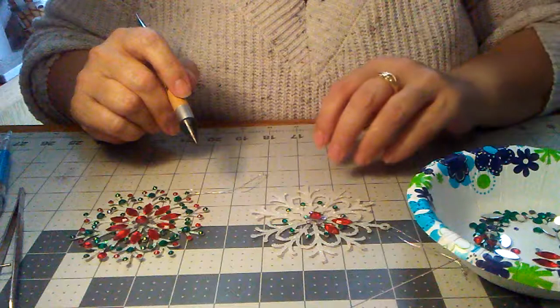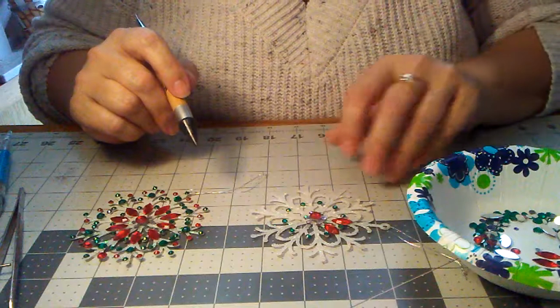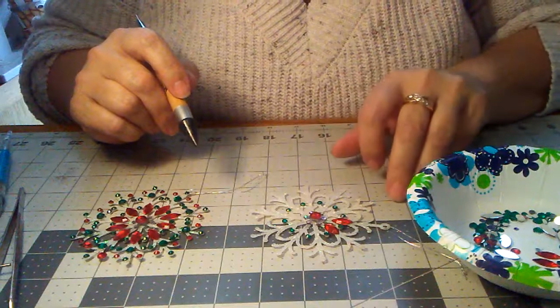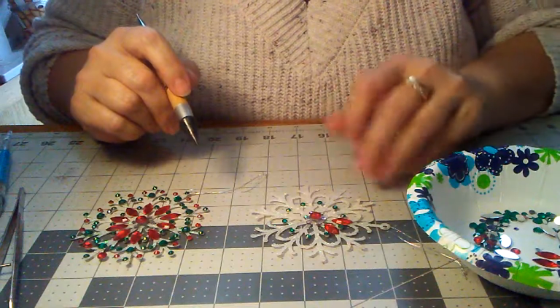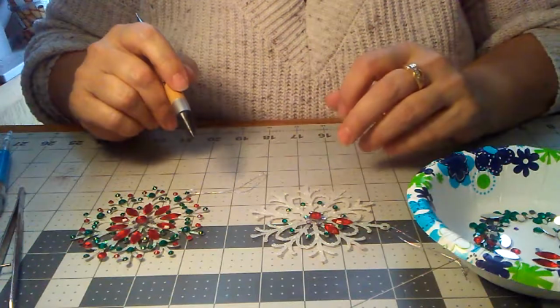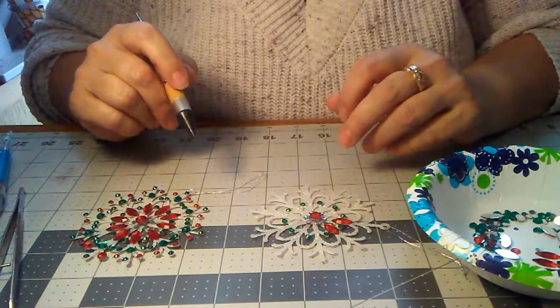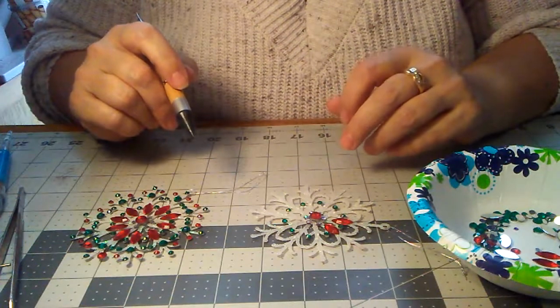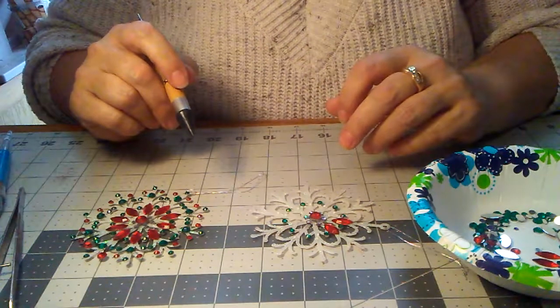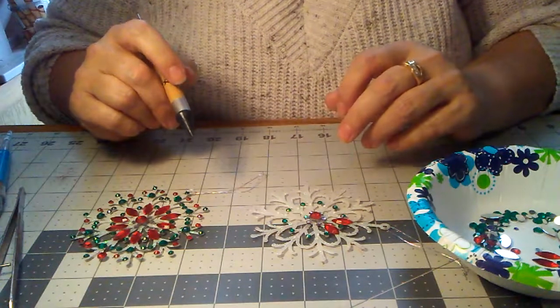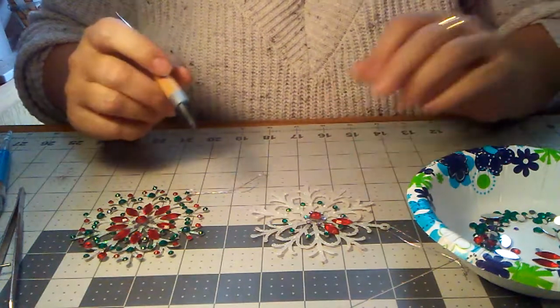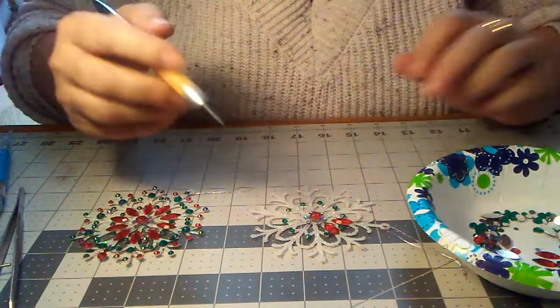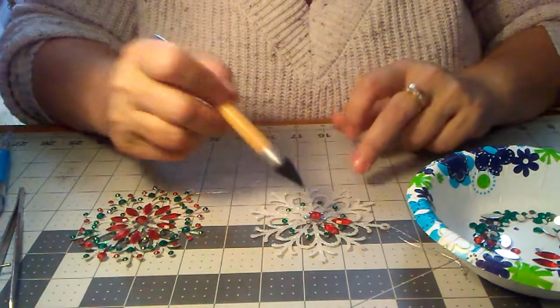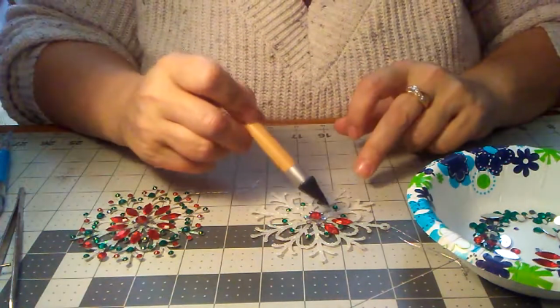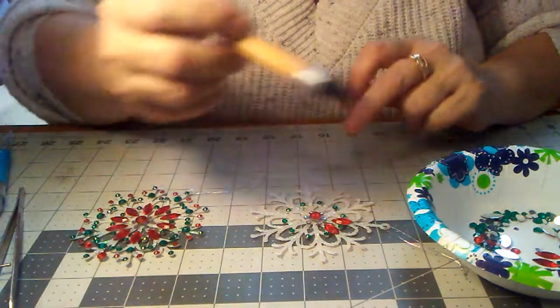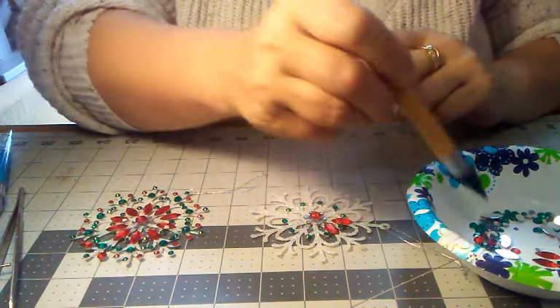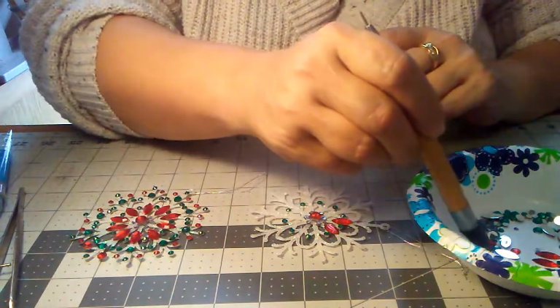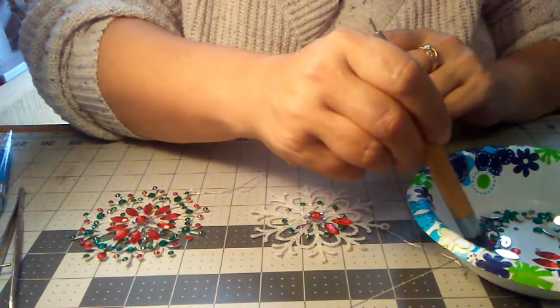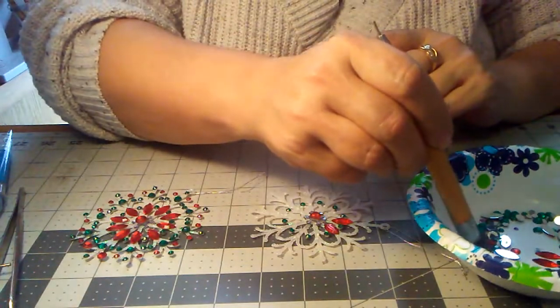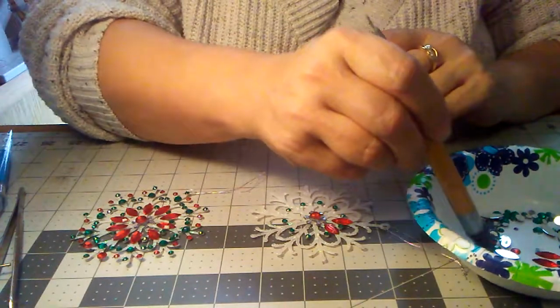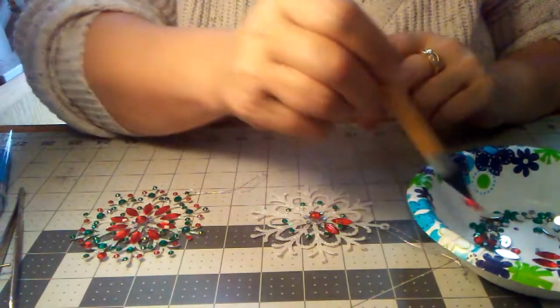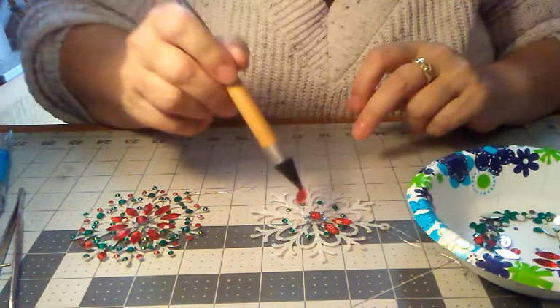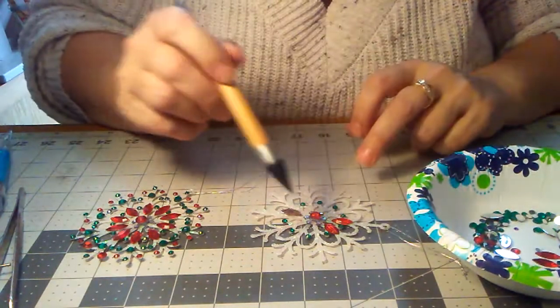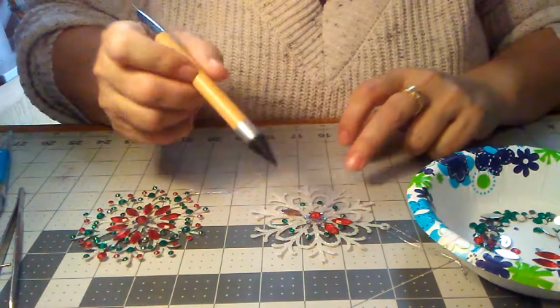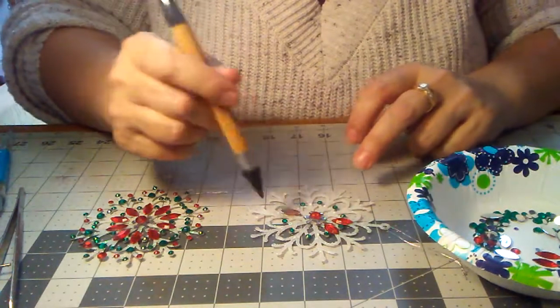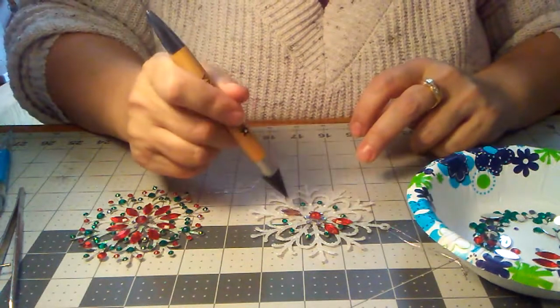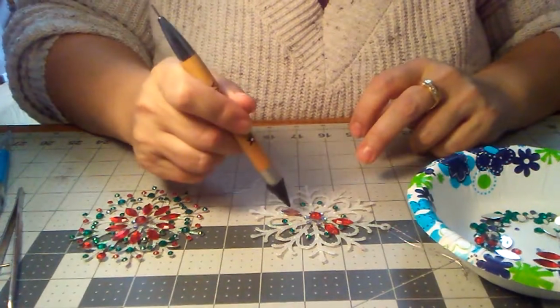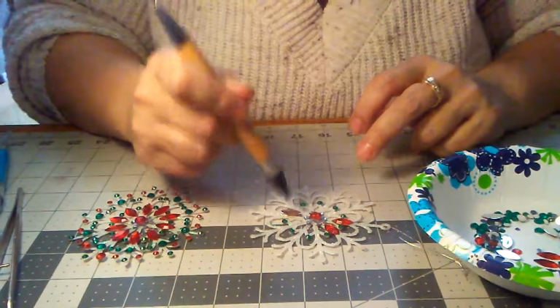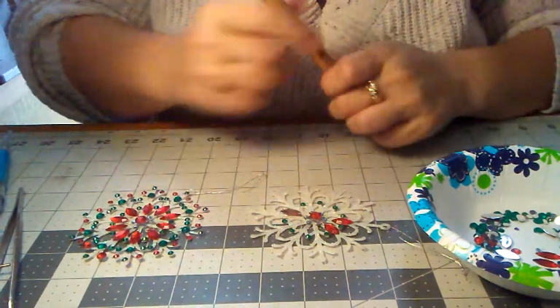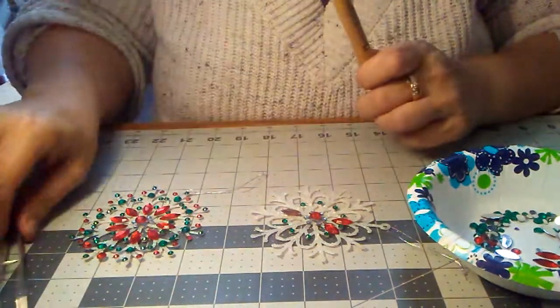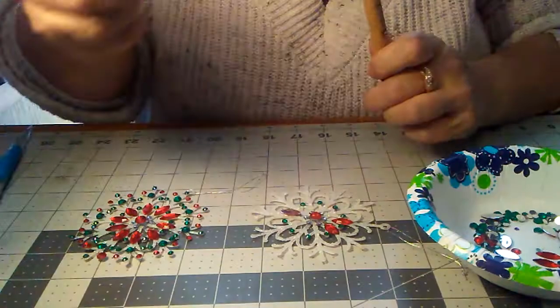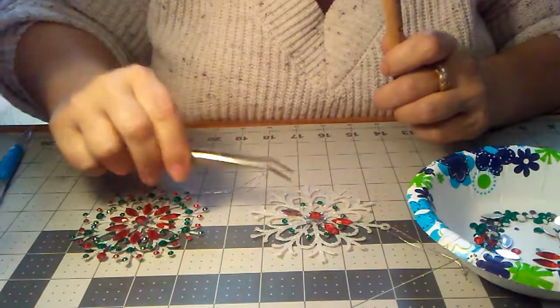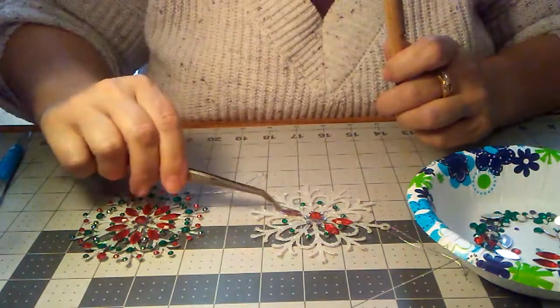We're back. We had a little technical difficulty, but we will move on. I put that last red gem on there, and they do like to fall. That's what you need tweezers for.